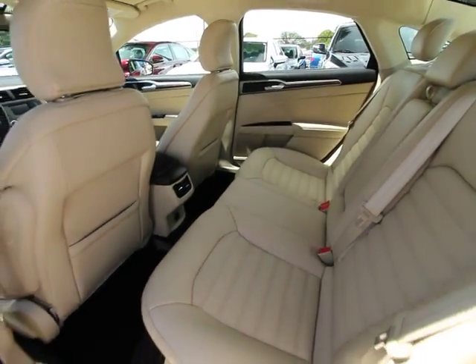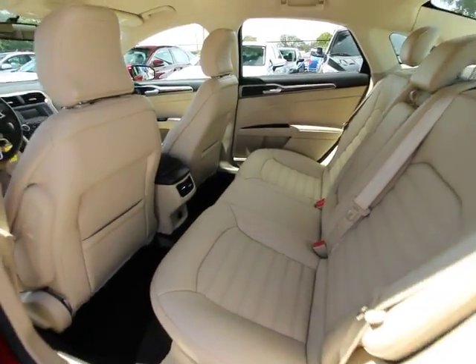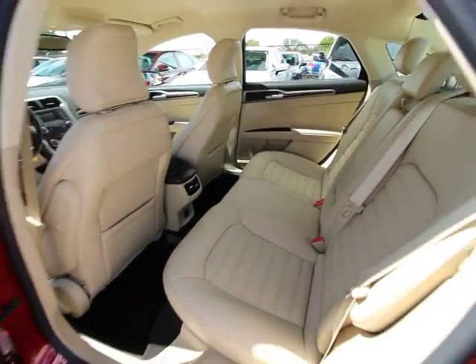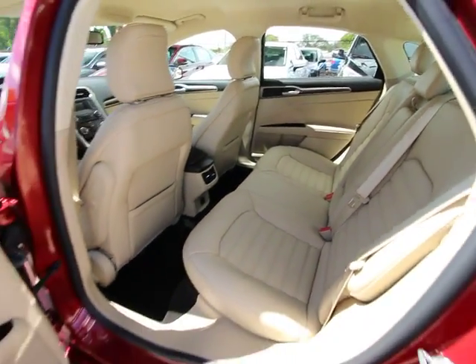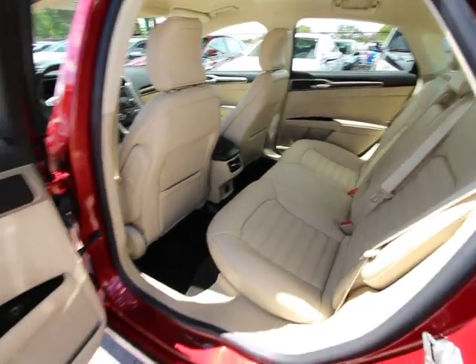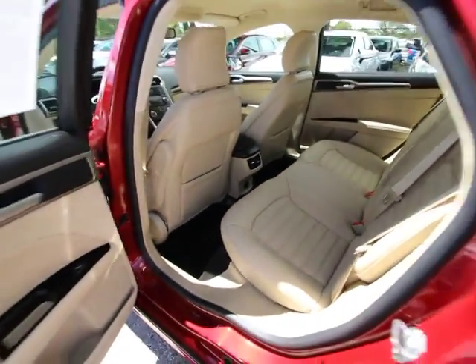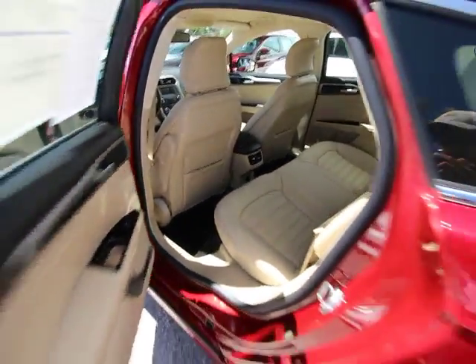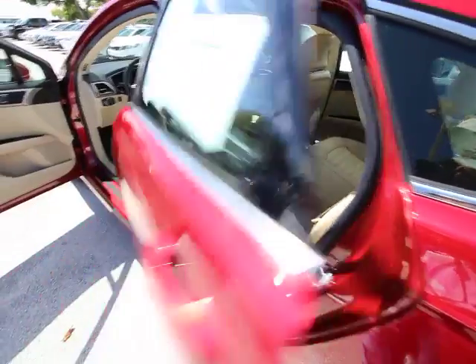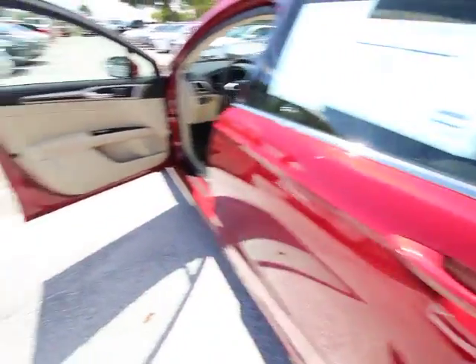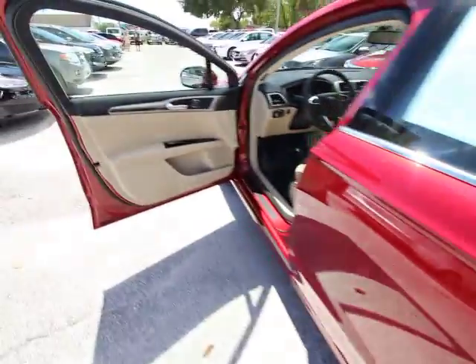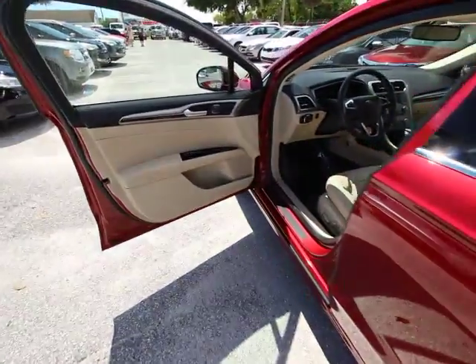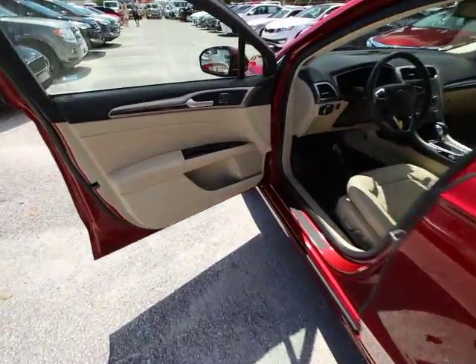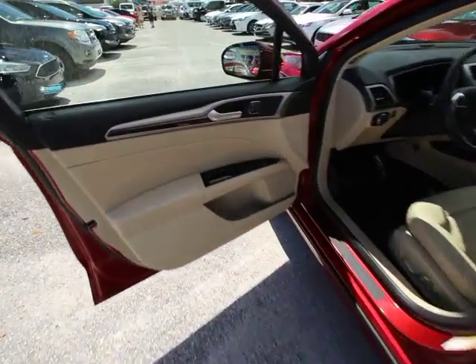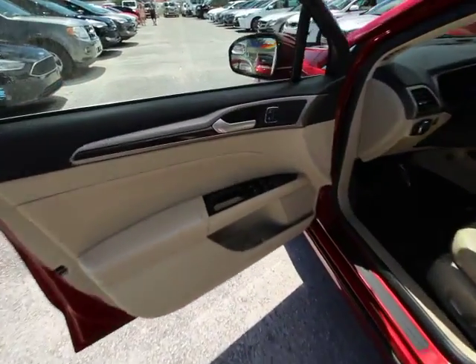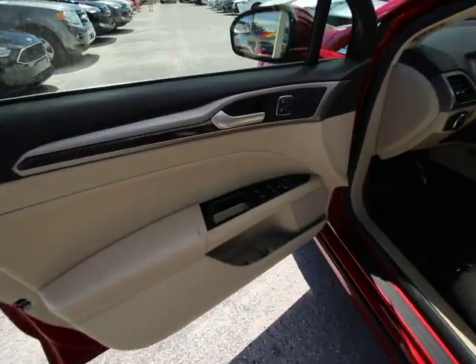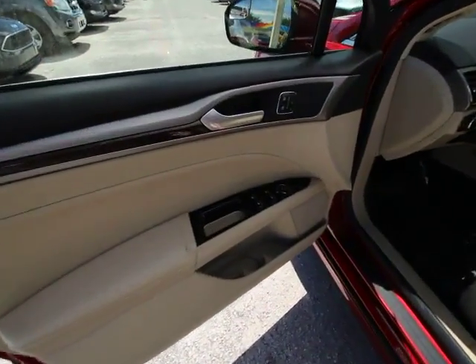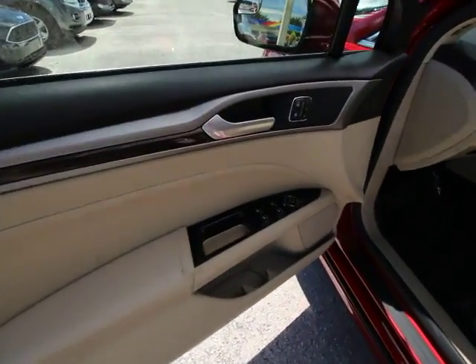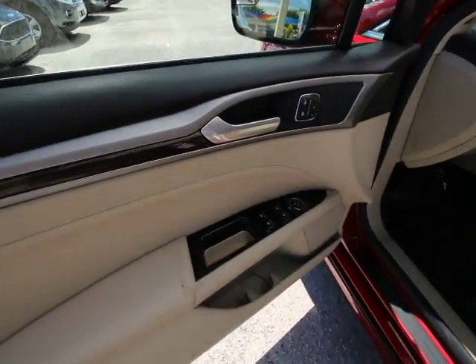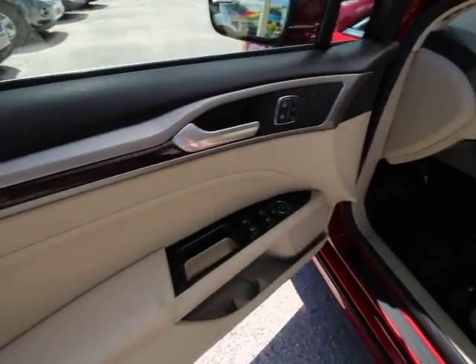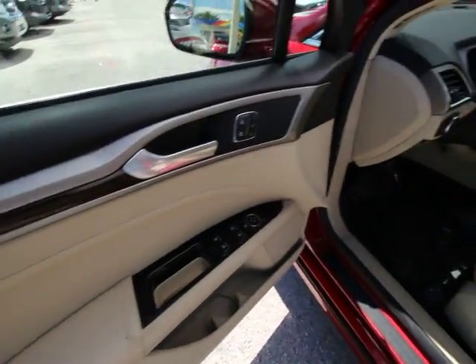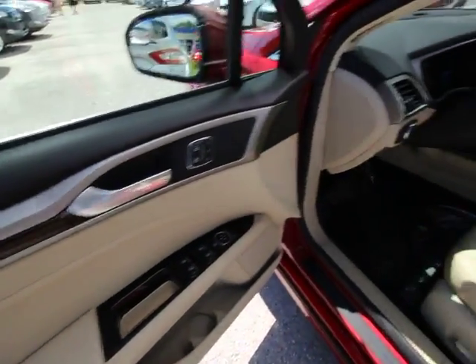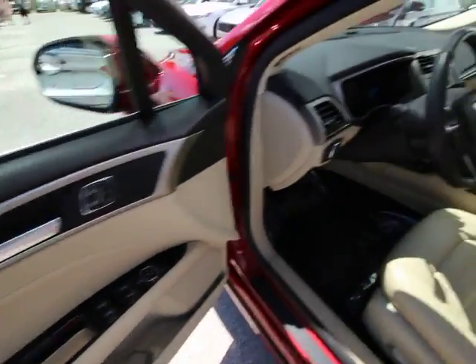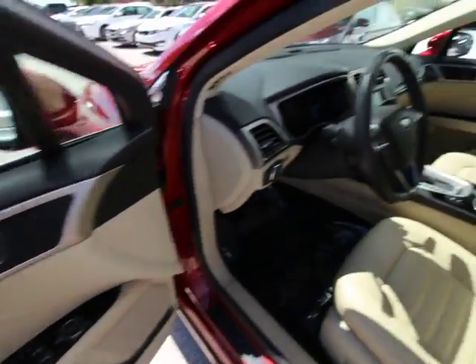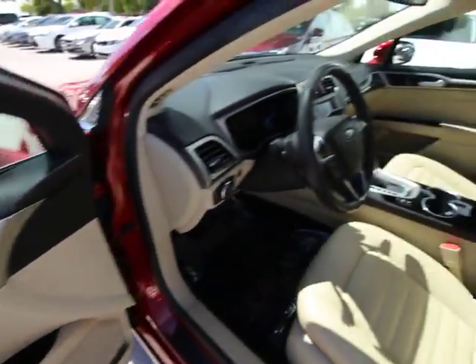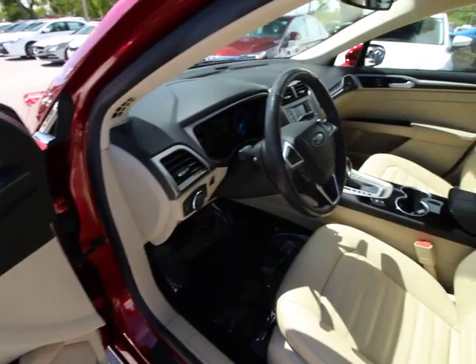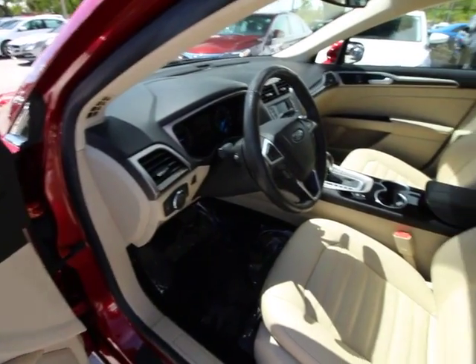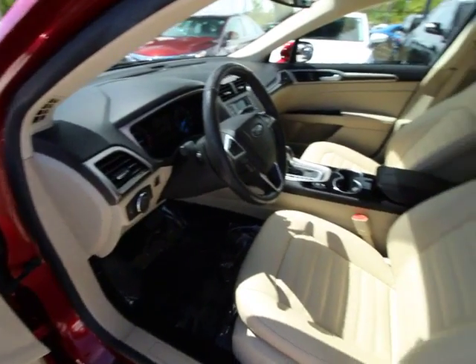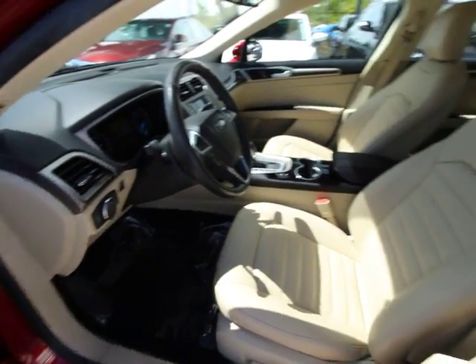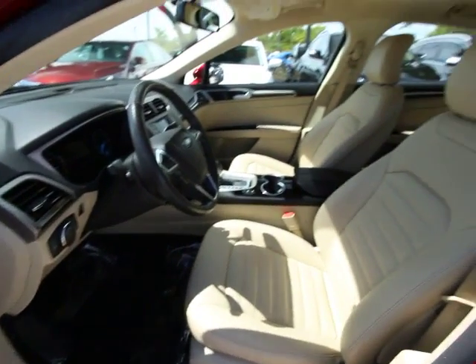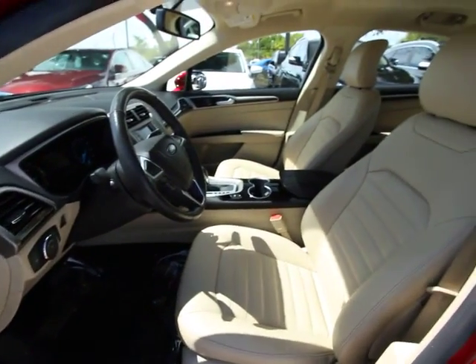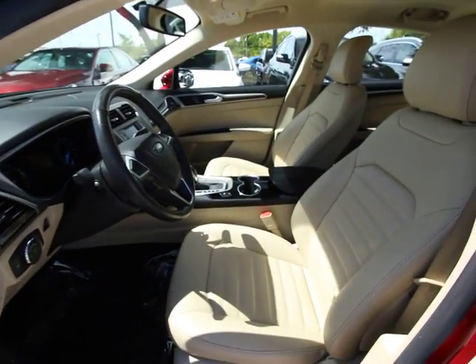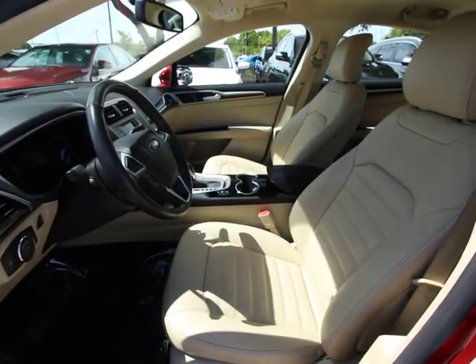Power windows, security system, CD player, rear window defroster, fog lamps, trip computer, compass, leather seats, tachometer, remote keyless entry, brake assist.